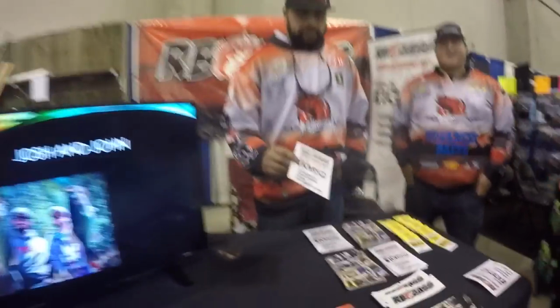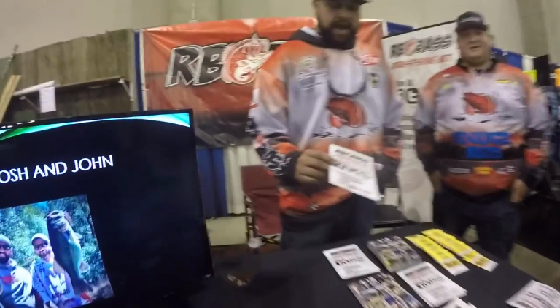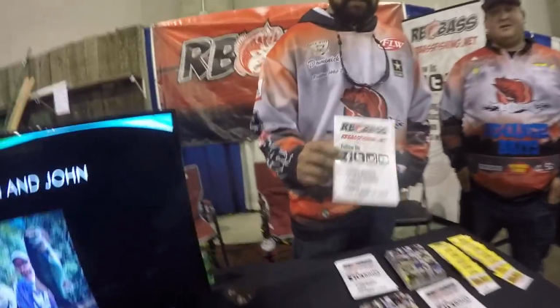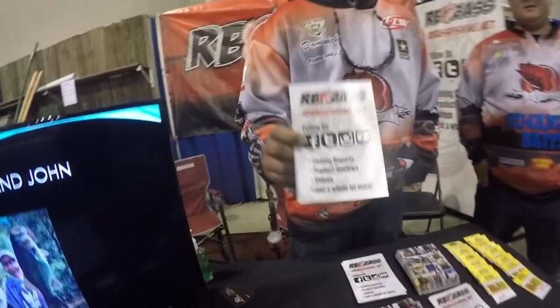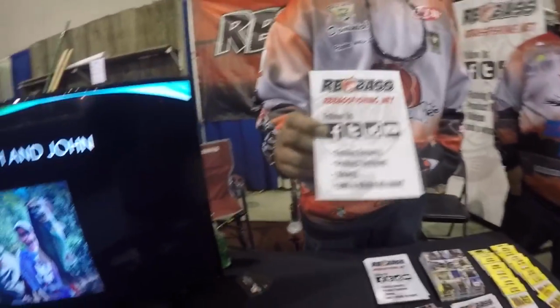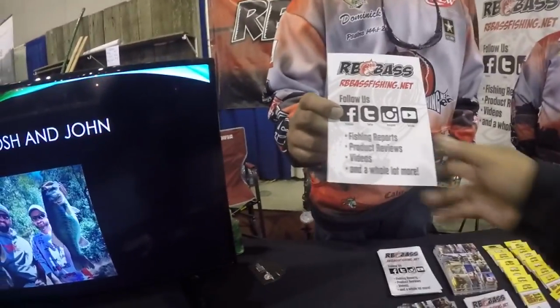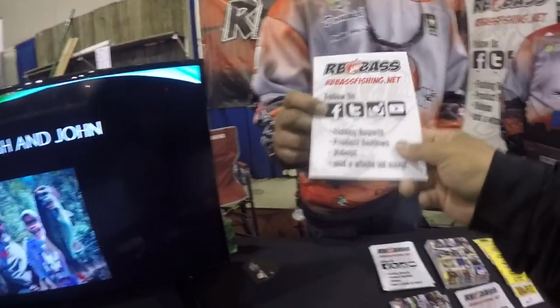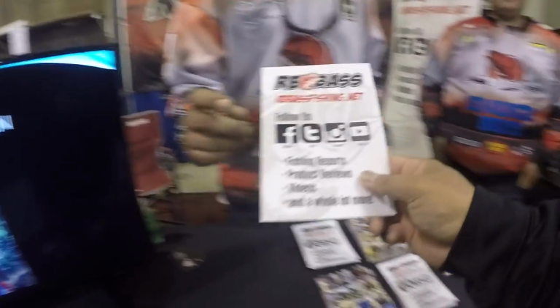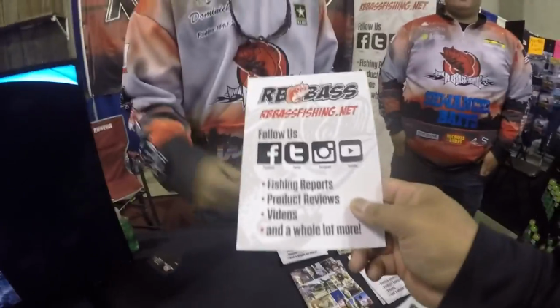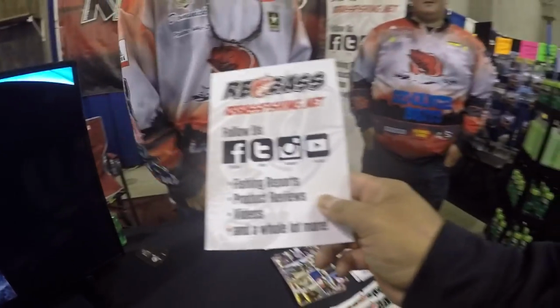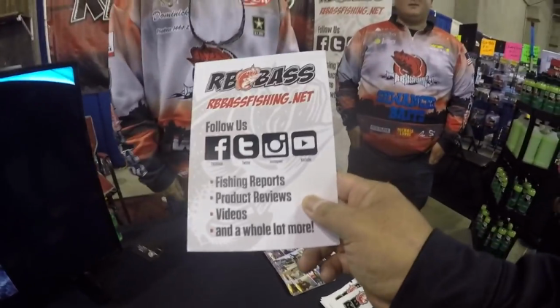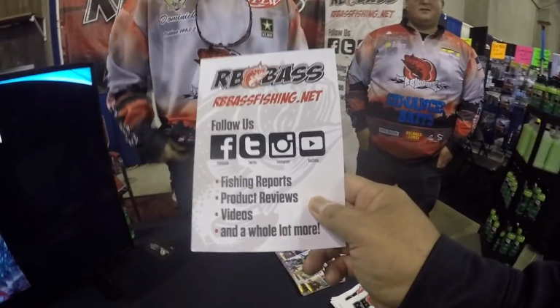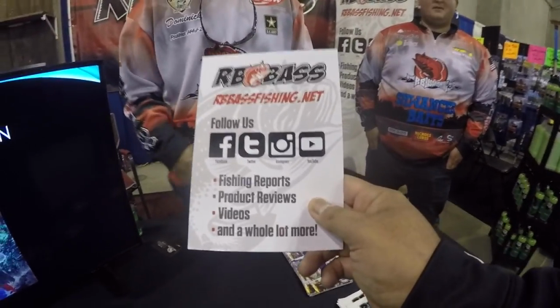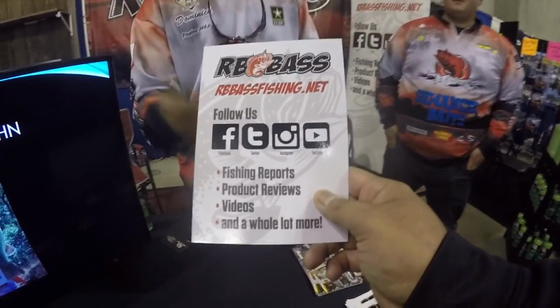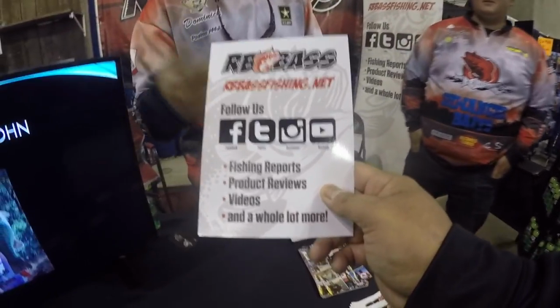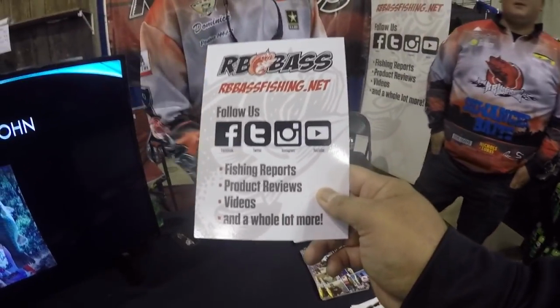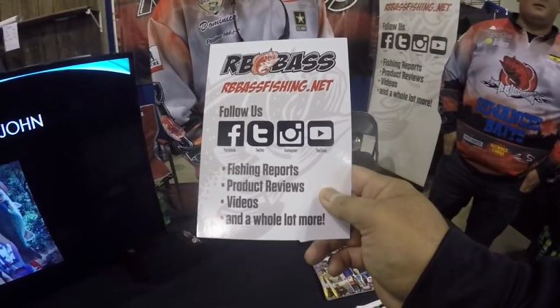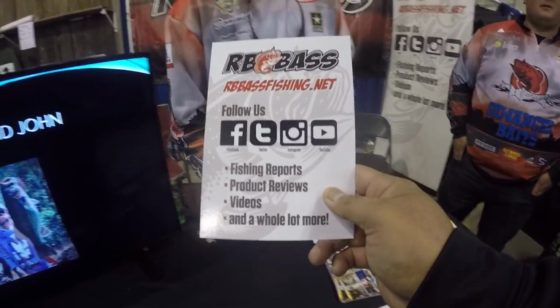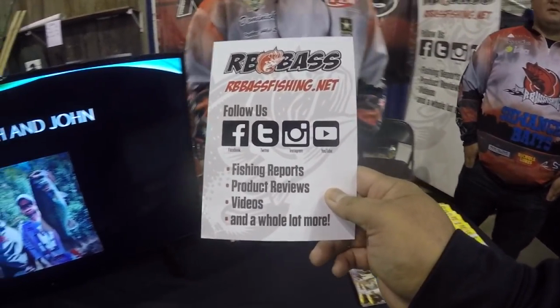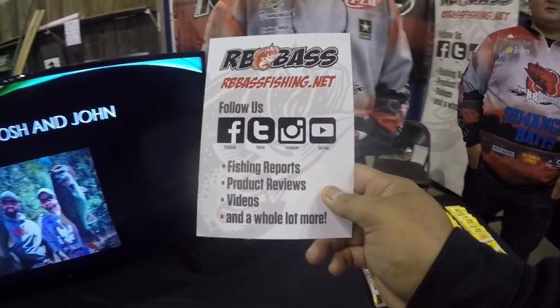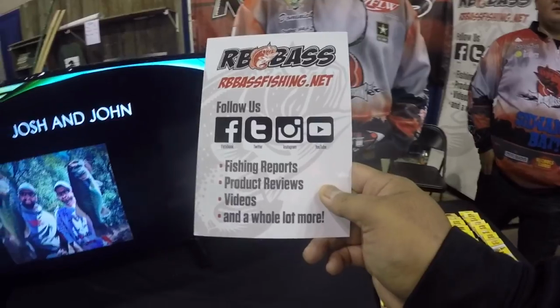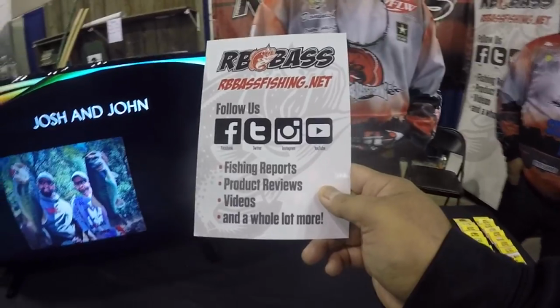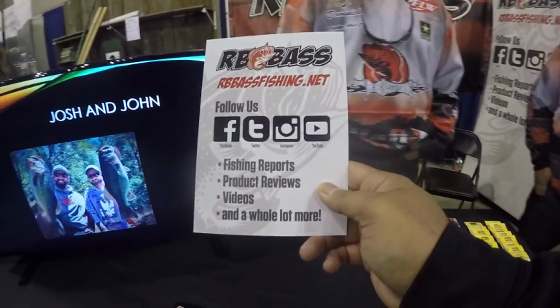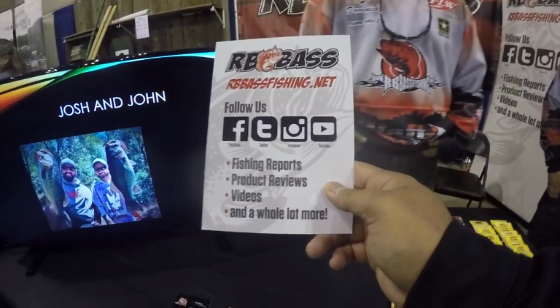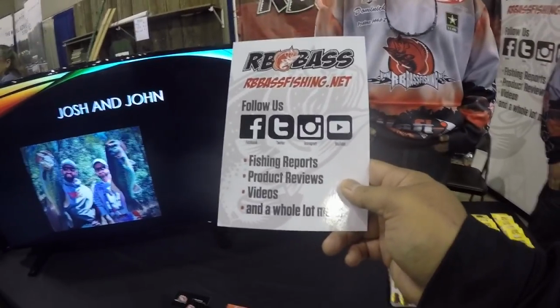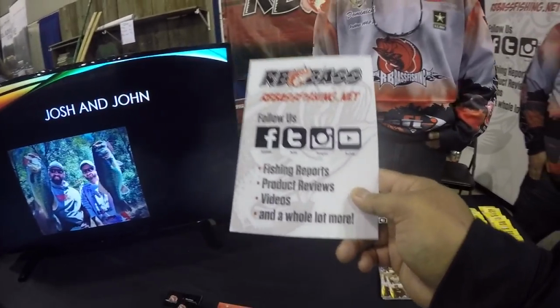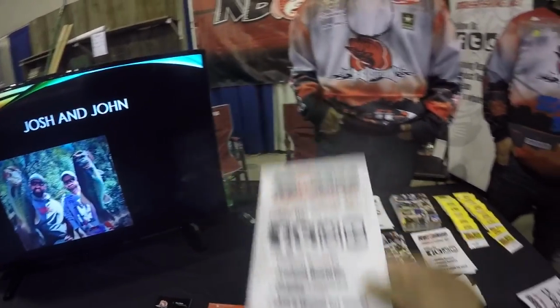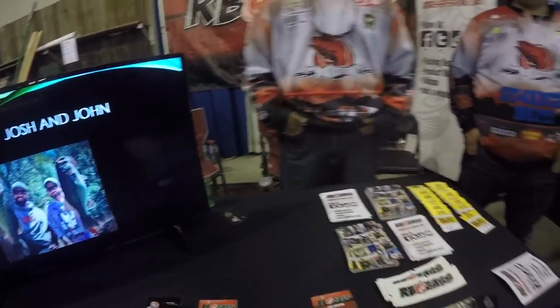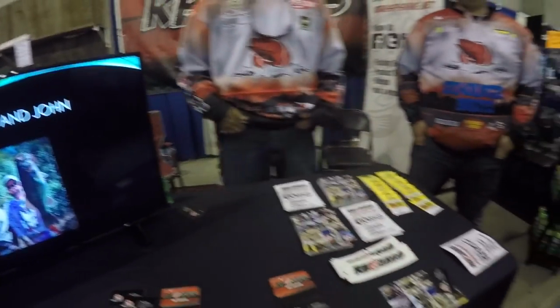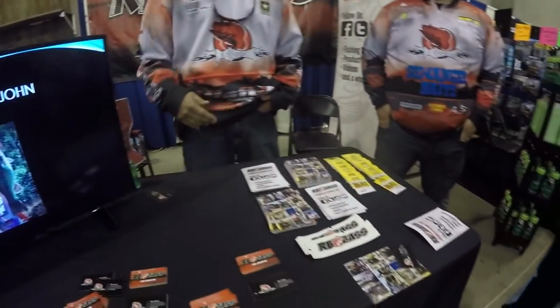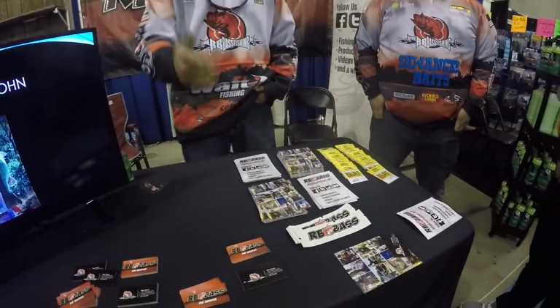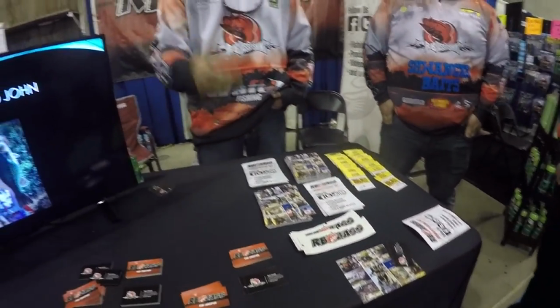RB Bass — they're a resource book to bass fishing. Follow them on Facebook, Twitter, Instagram, YouTube. They're doing giveaways.